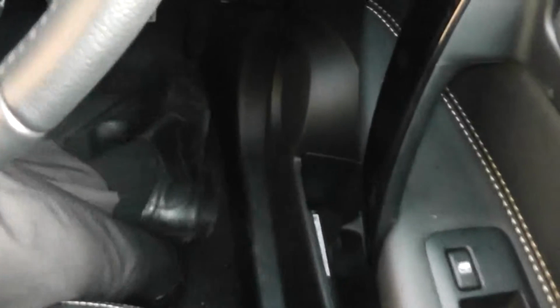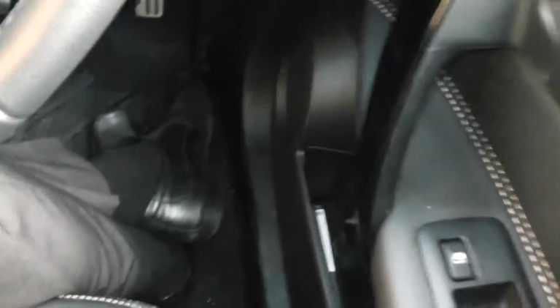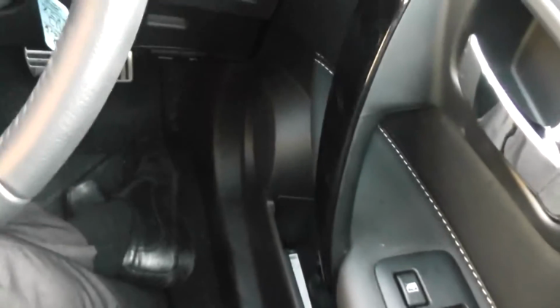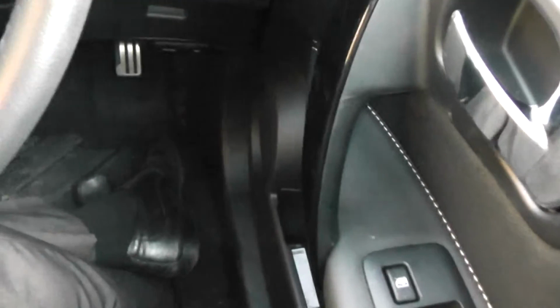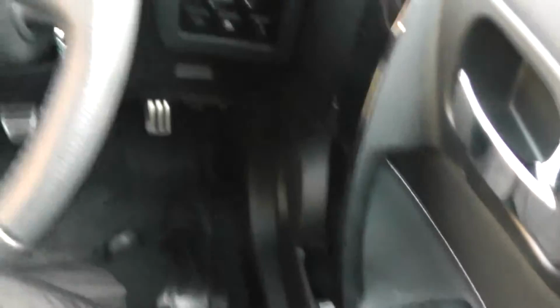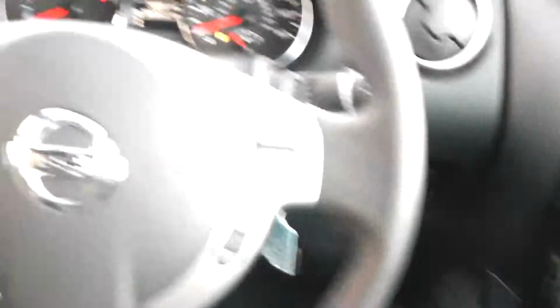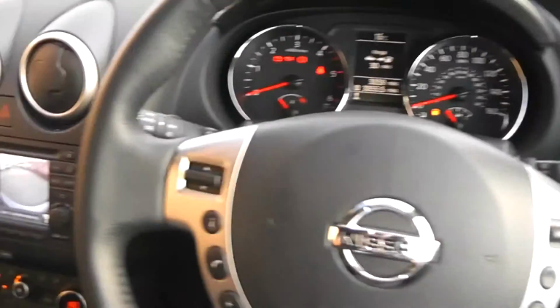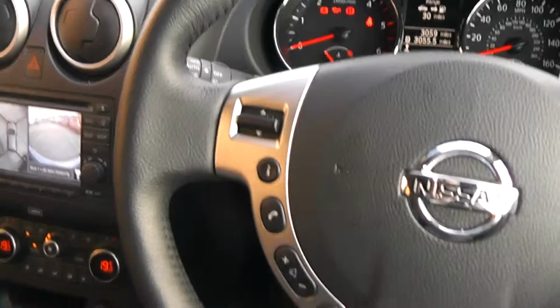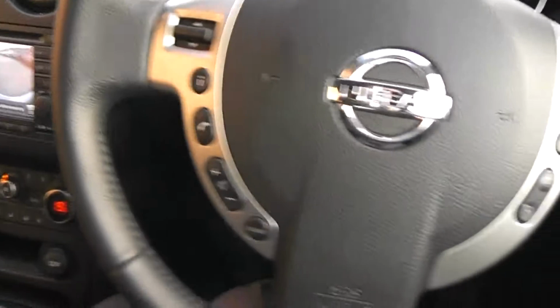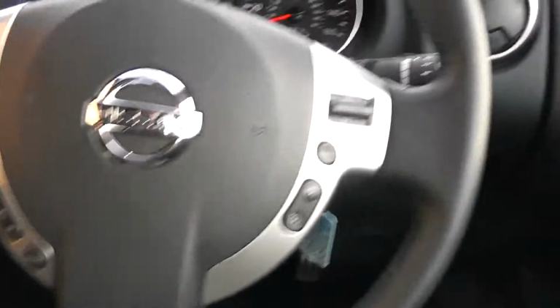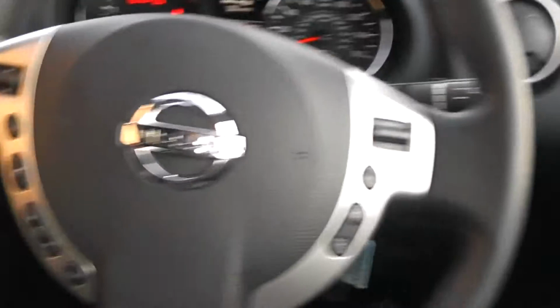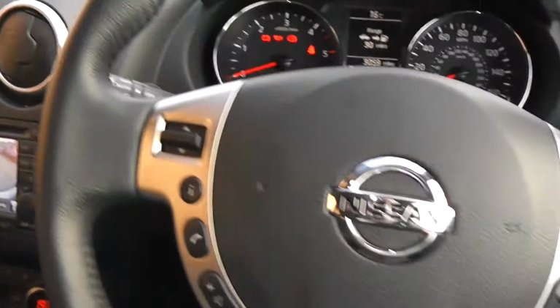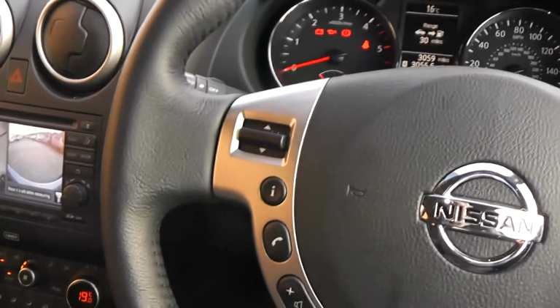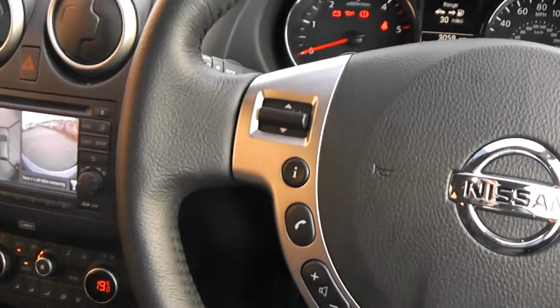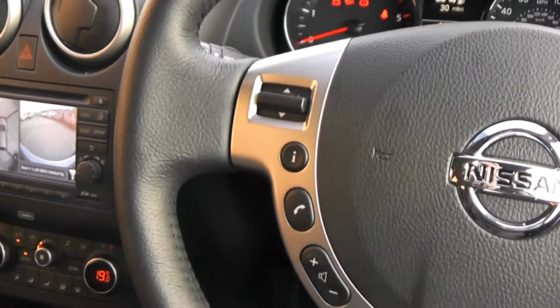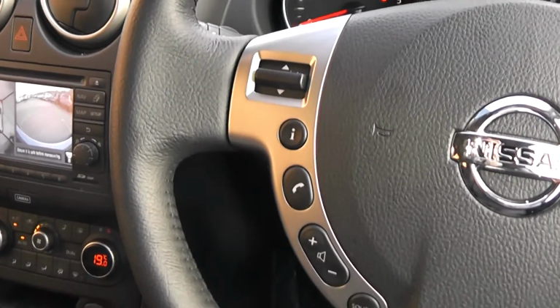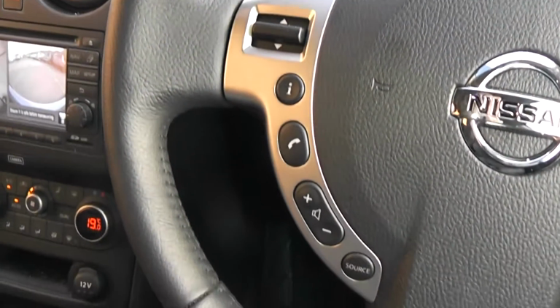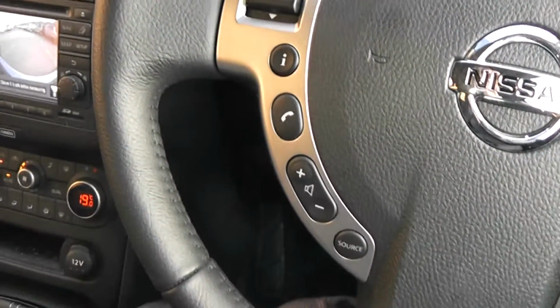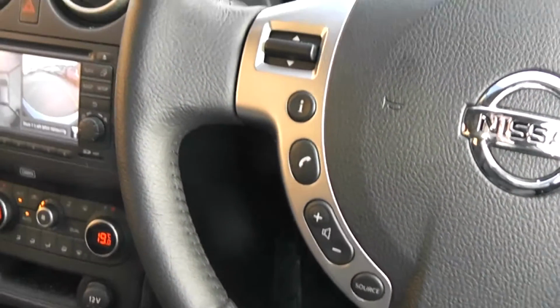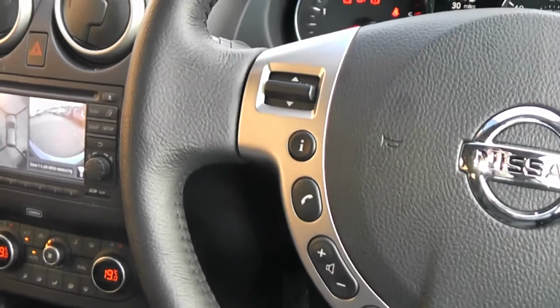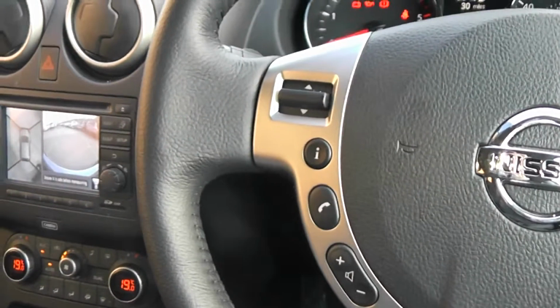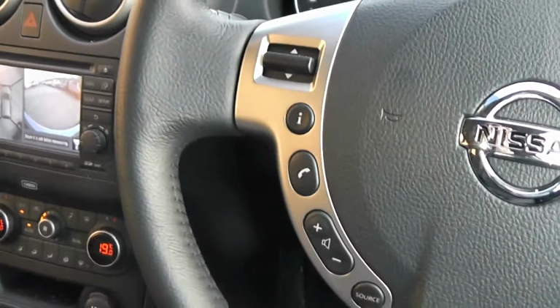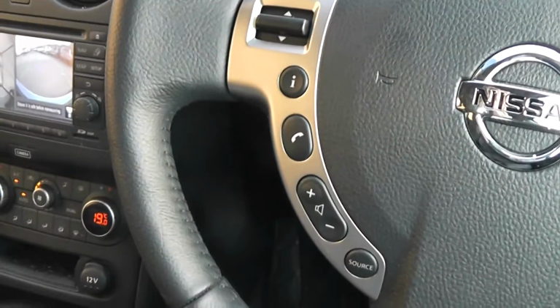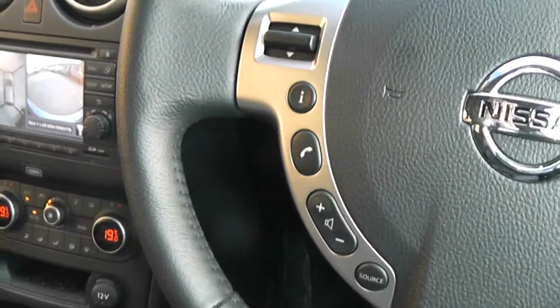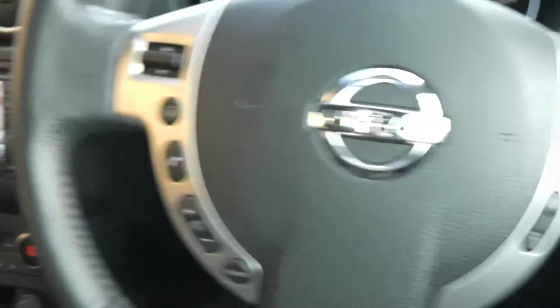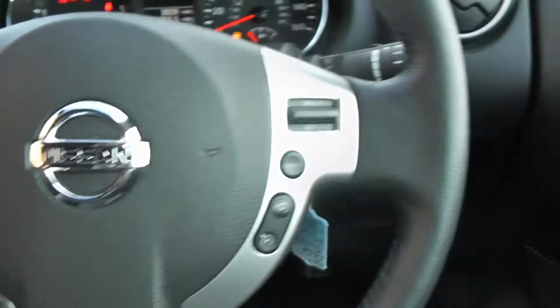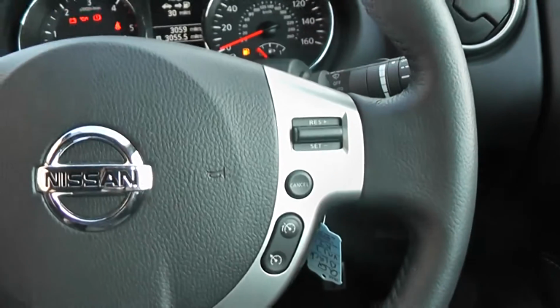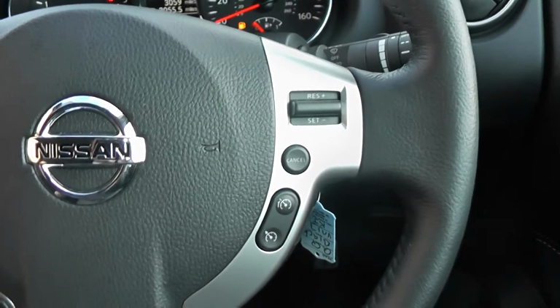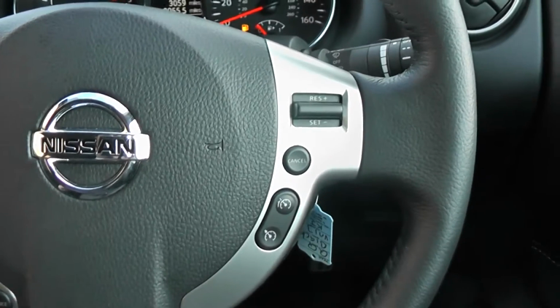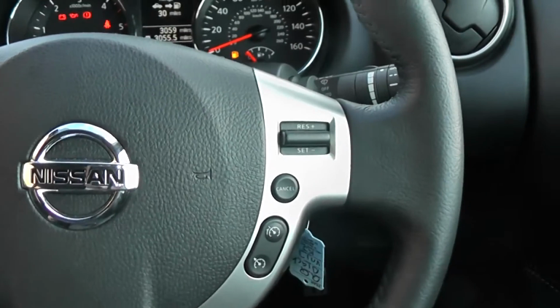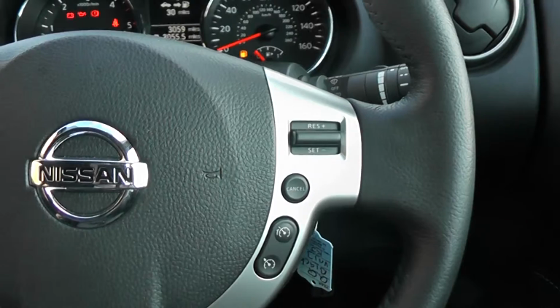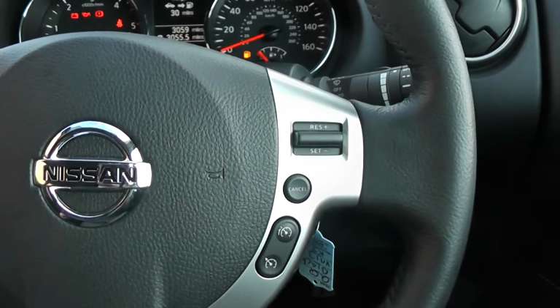Two more things I'd like to show you. First of all, the steering wheel controls: the left-hand side is for your FM/AM radio, Bluetooth, or your trip computer, and the right-hand side is for your cruise control and your speed limiter.